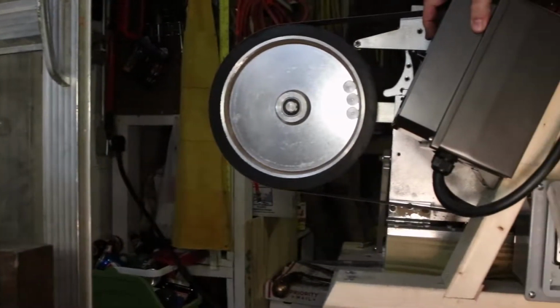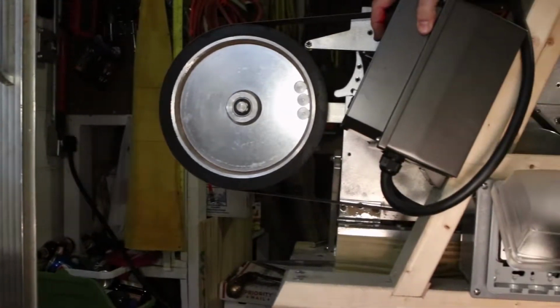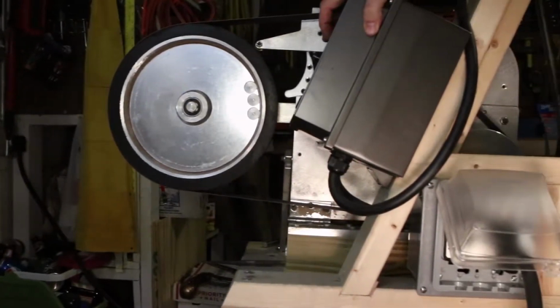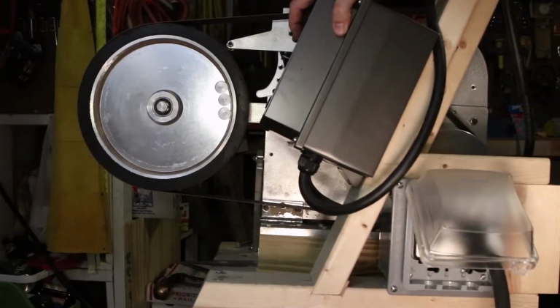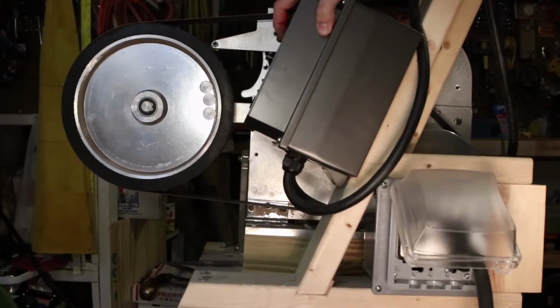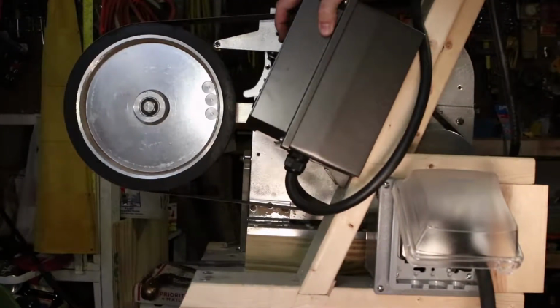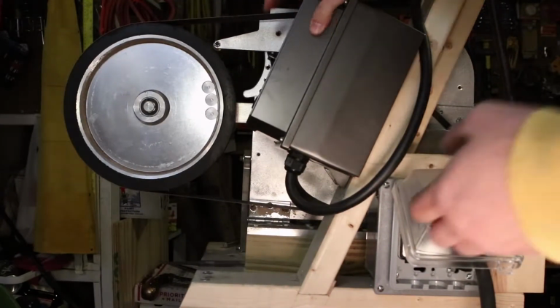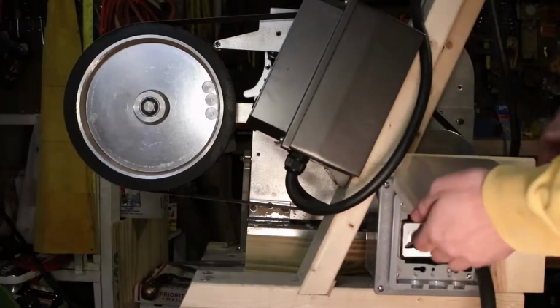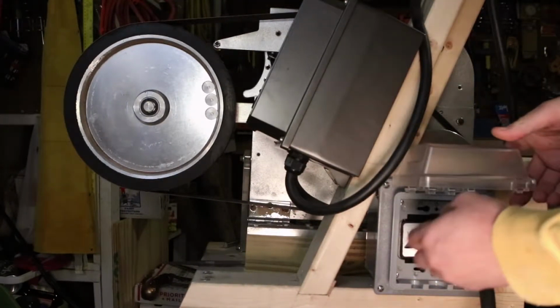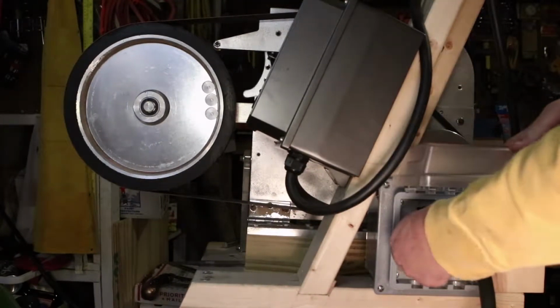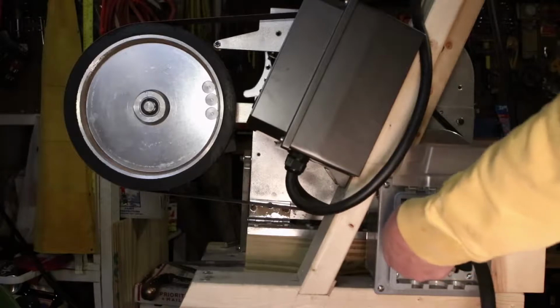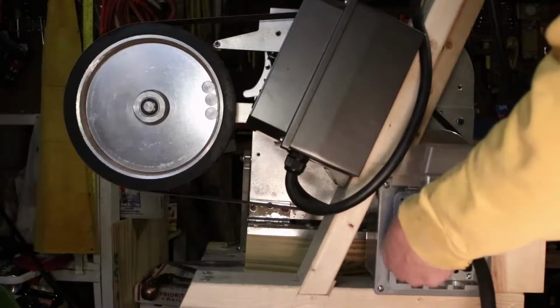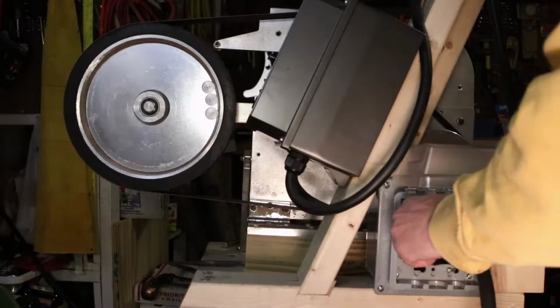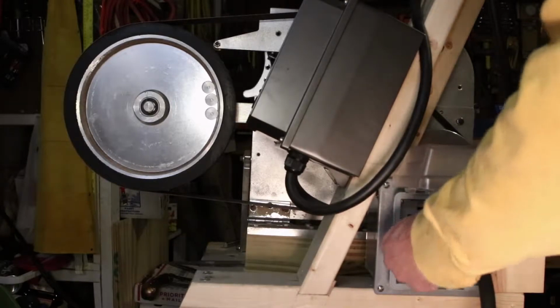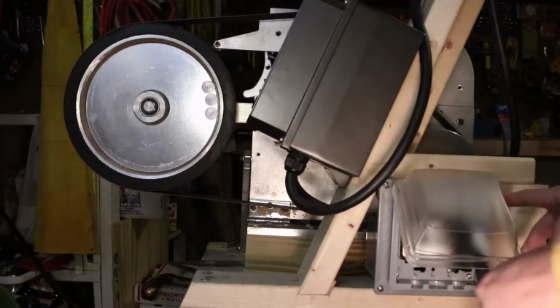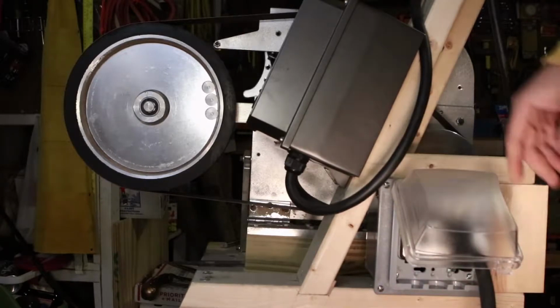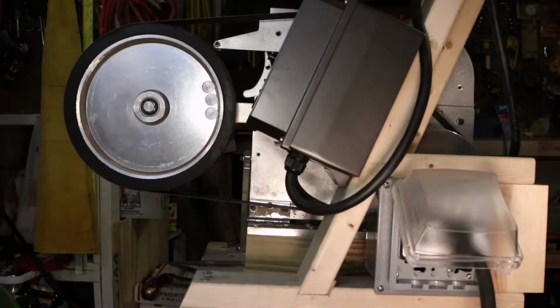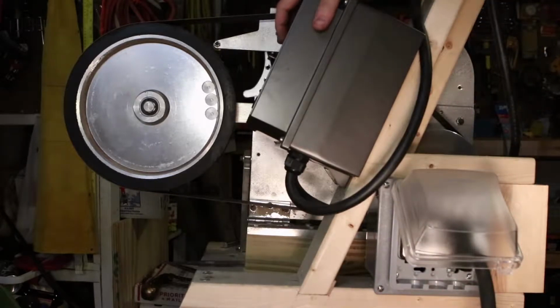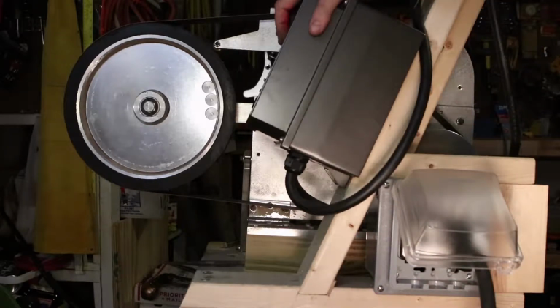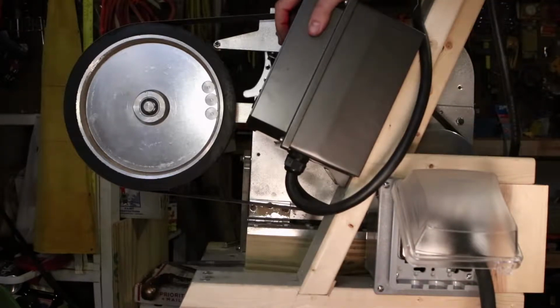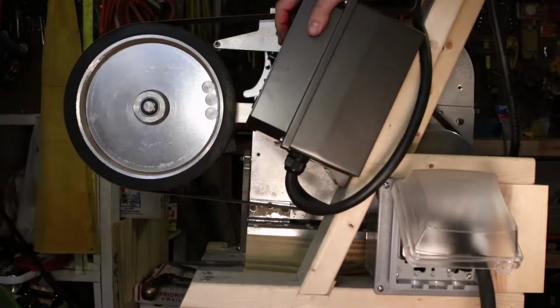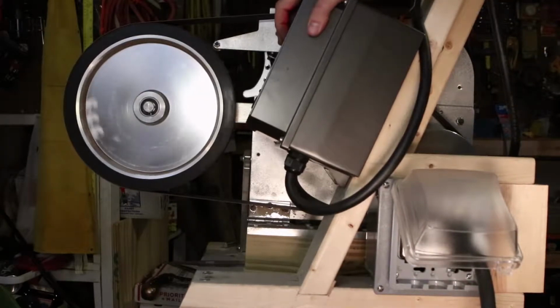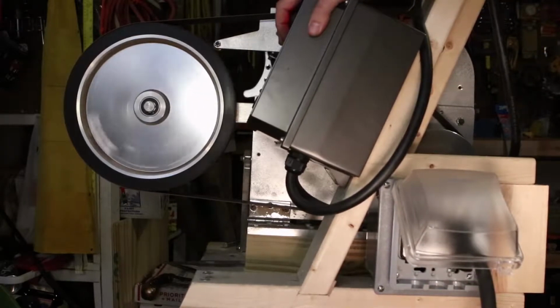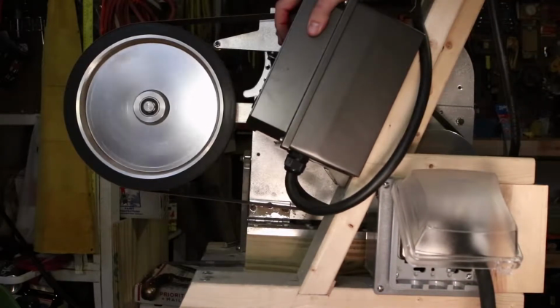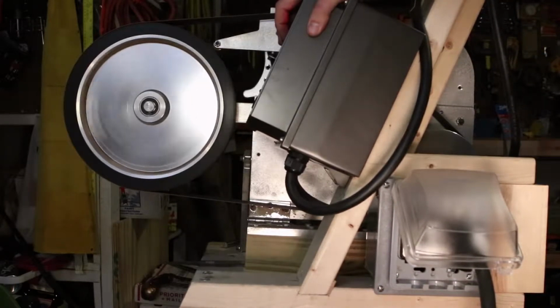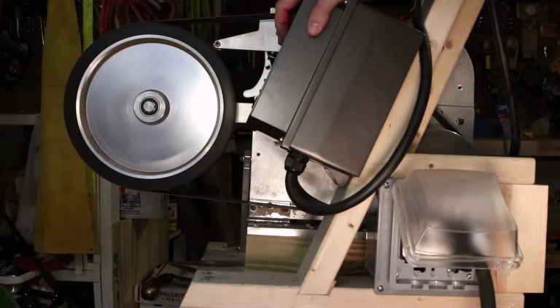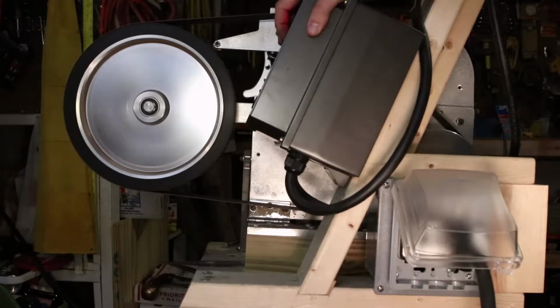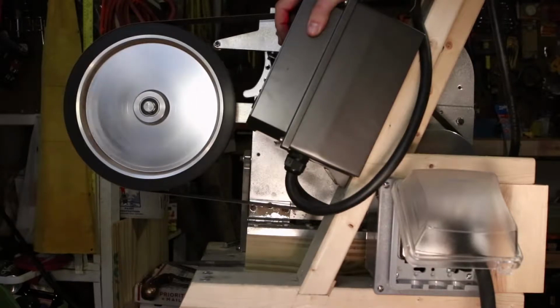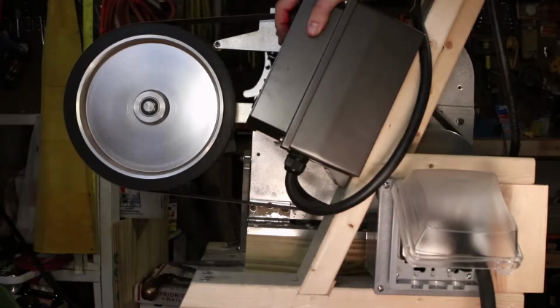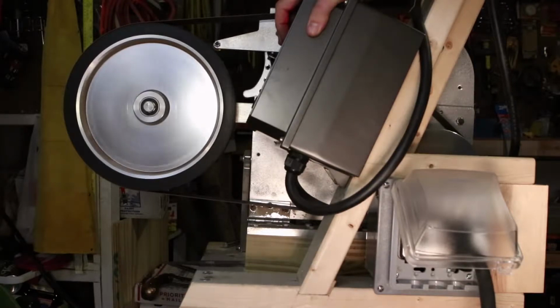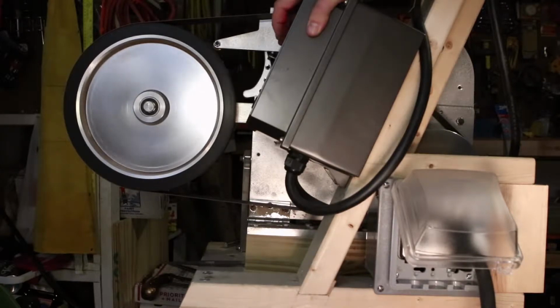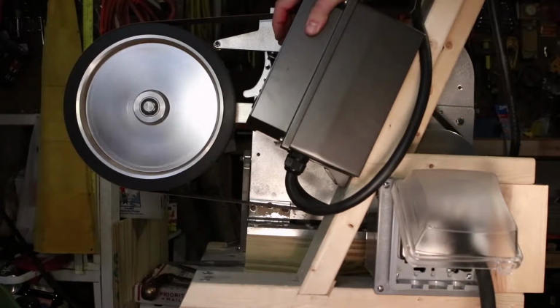And if you come back right here, switch this to number one, and I'll run the knife grinder.